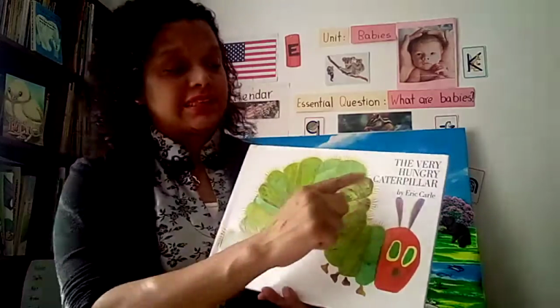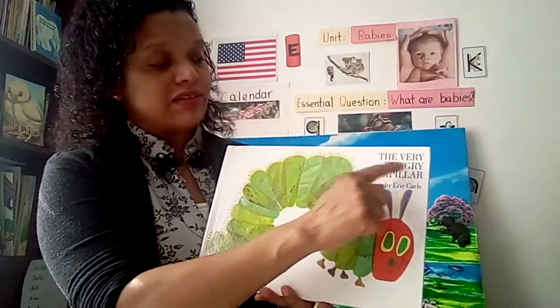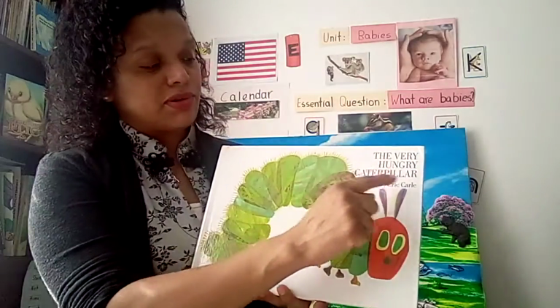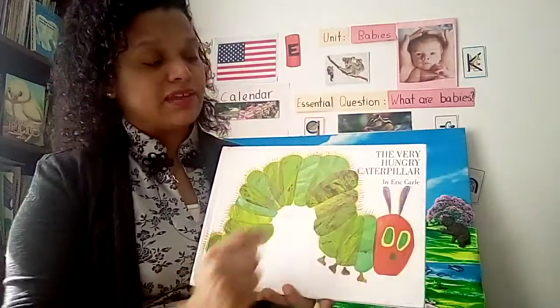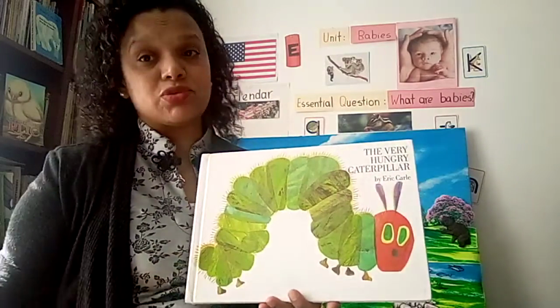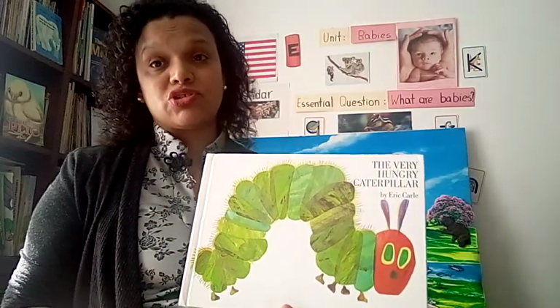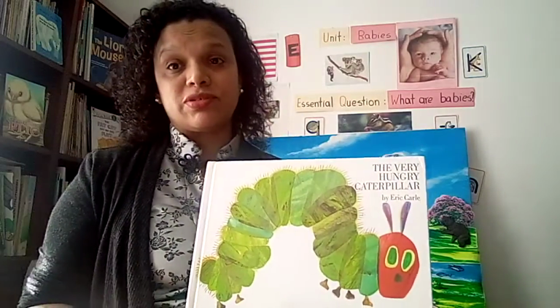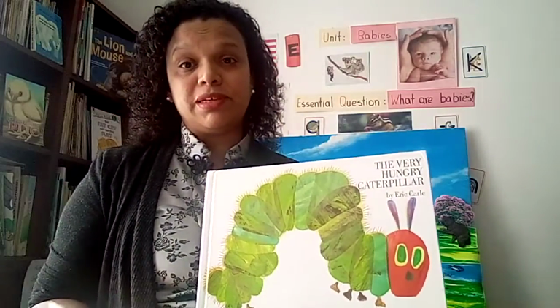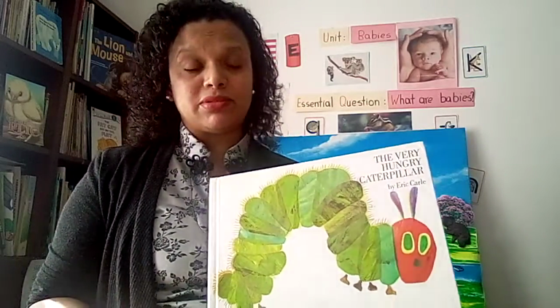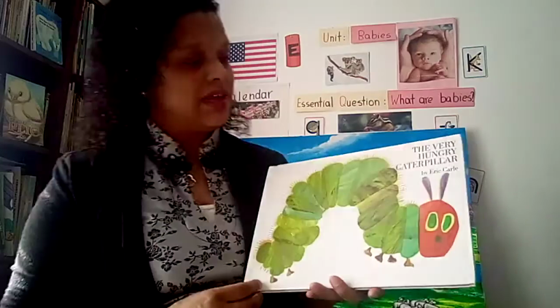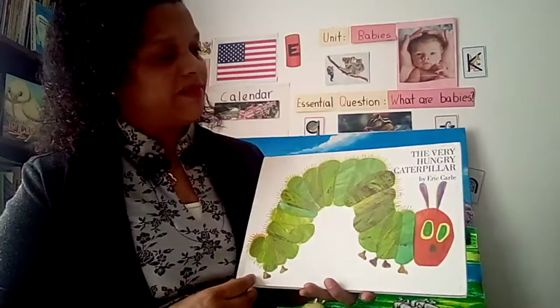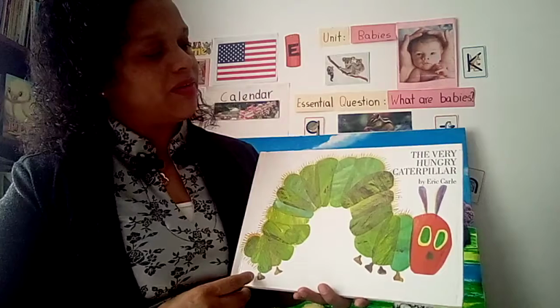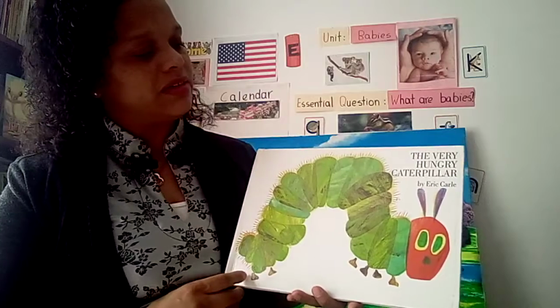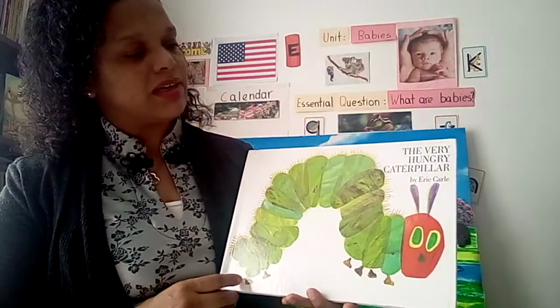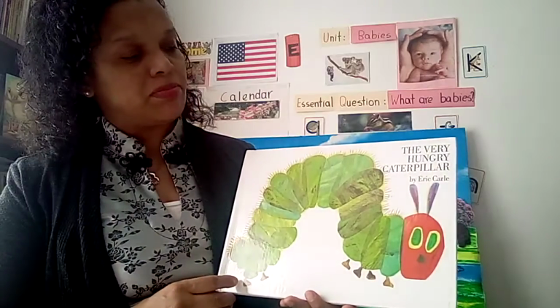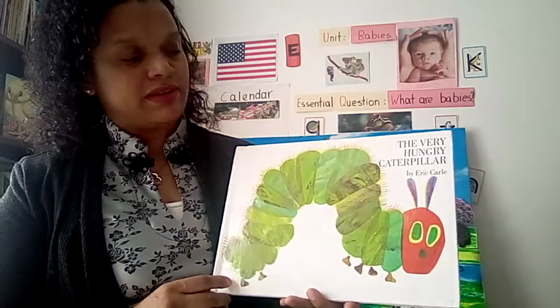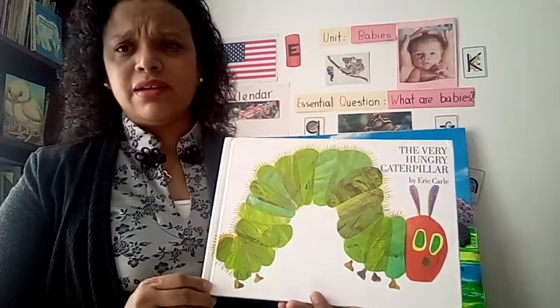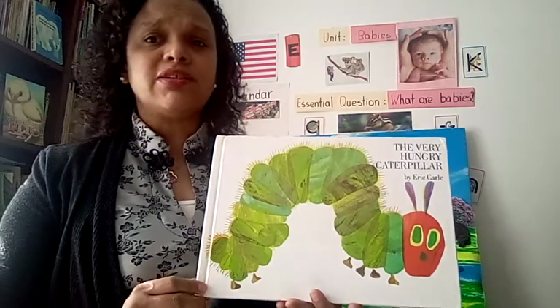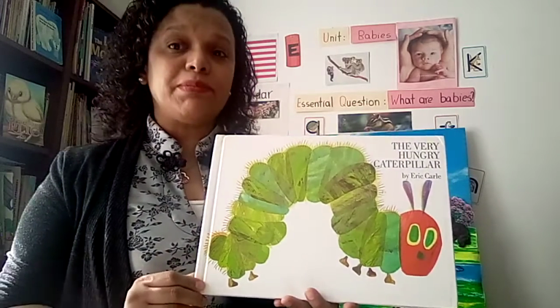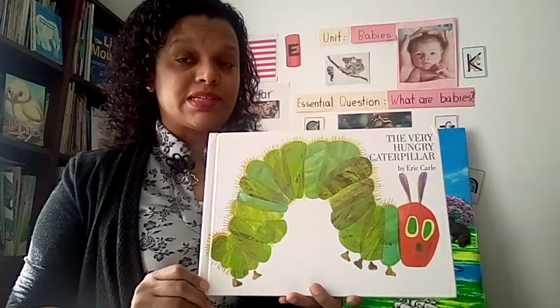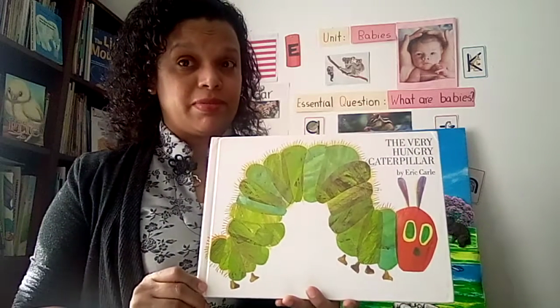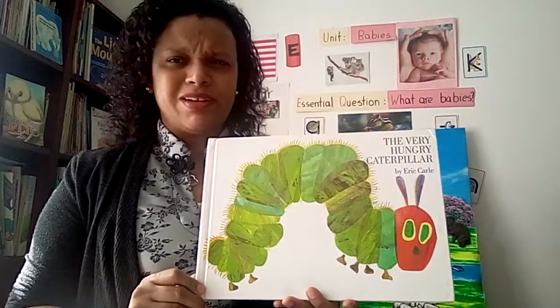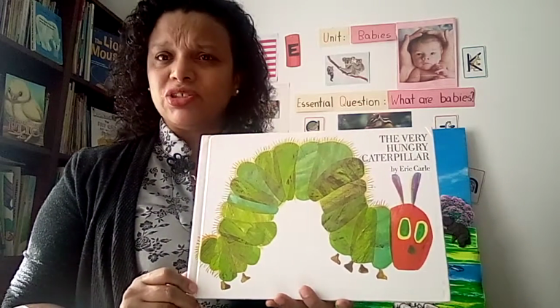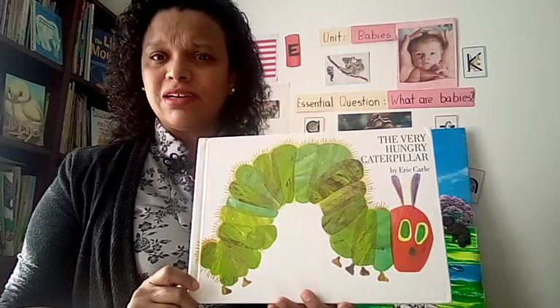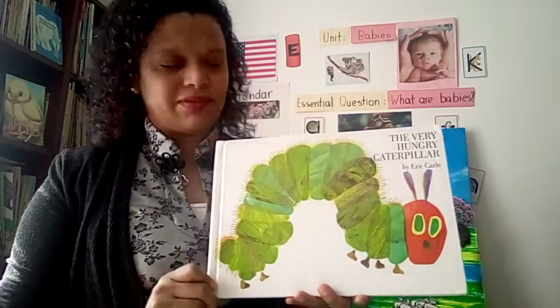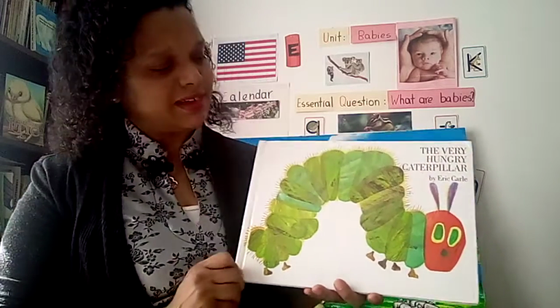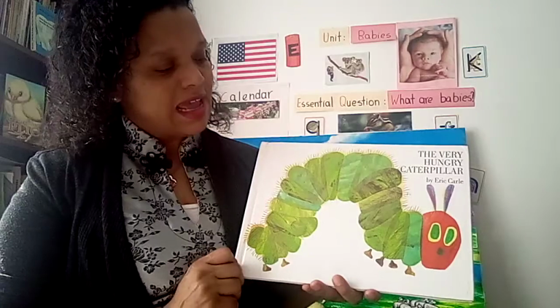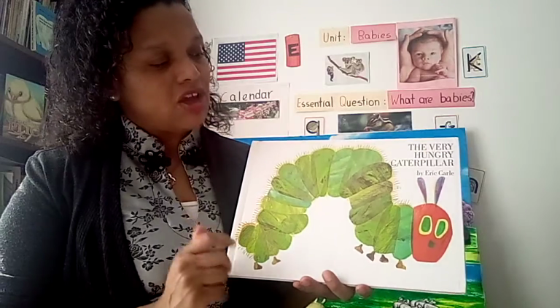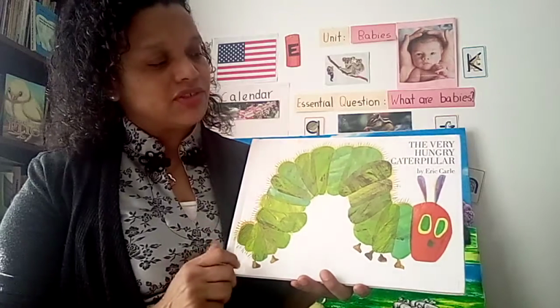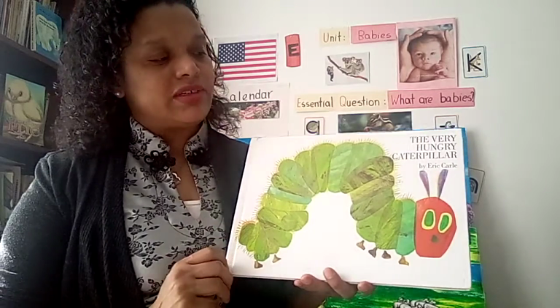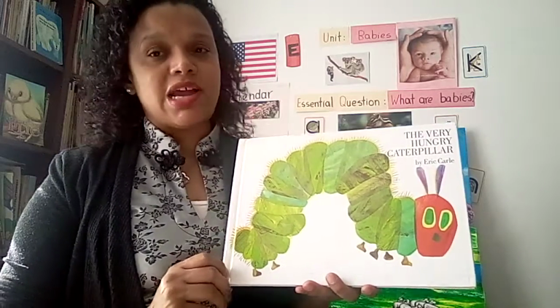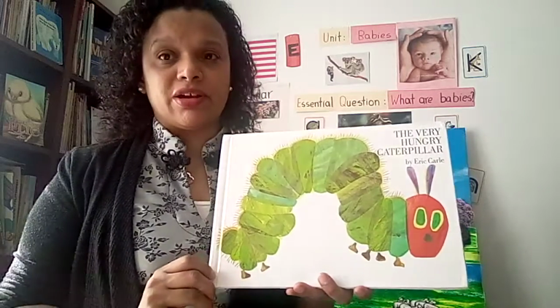The title of this book tells us what the story is gonna be about — The Very Hungry Caterpillar. What's gonna happen to this caterpillar? Why is she so hungry?